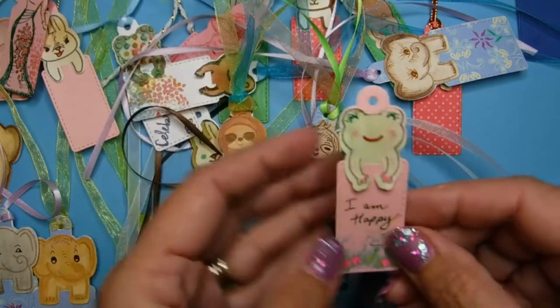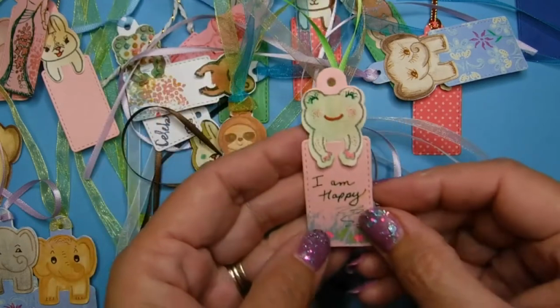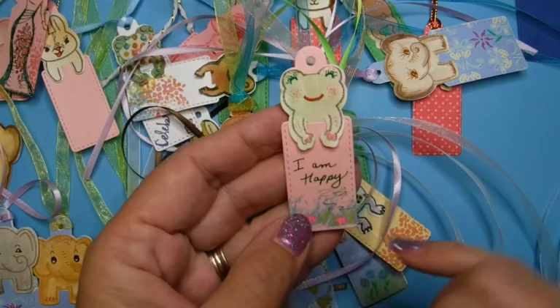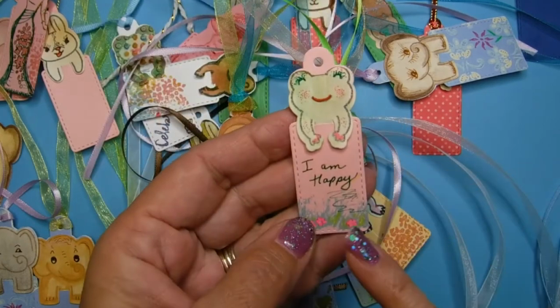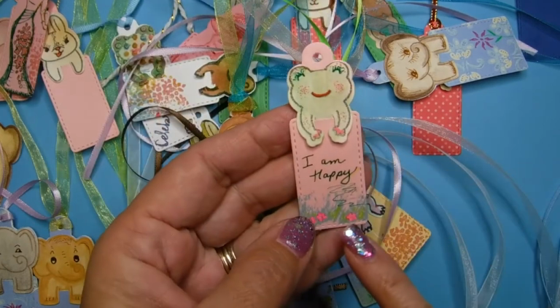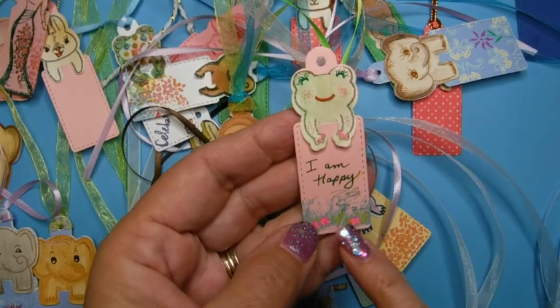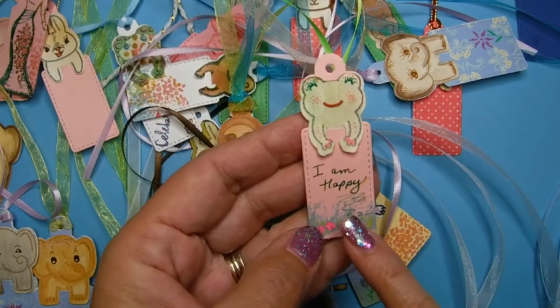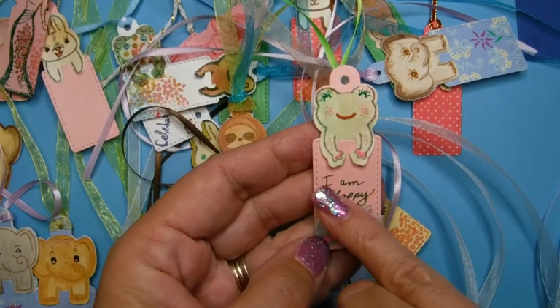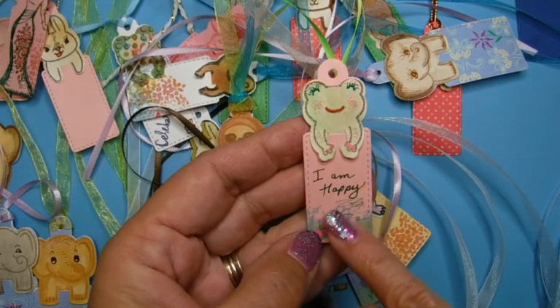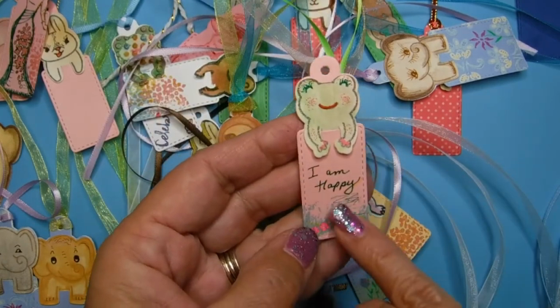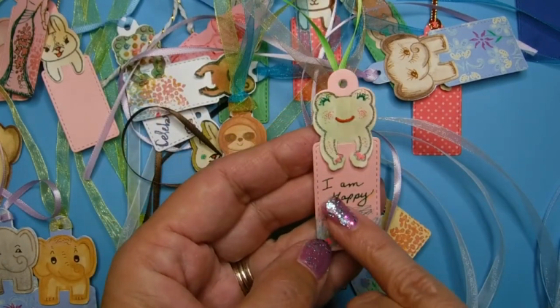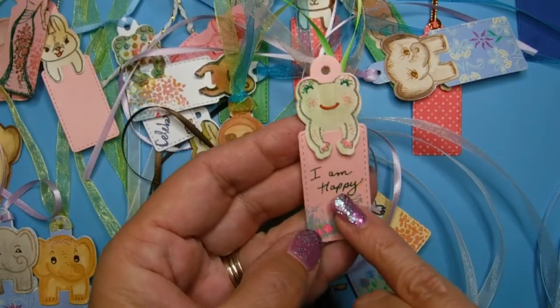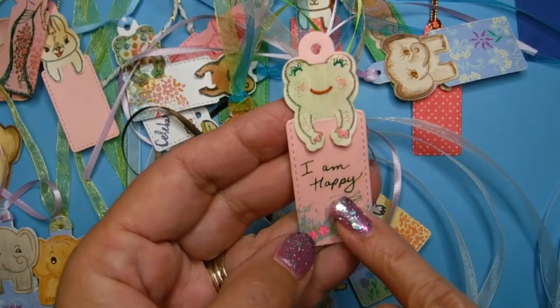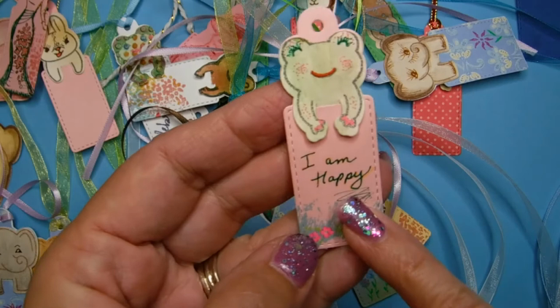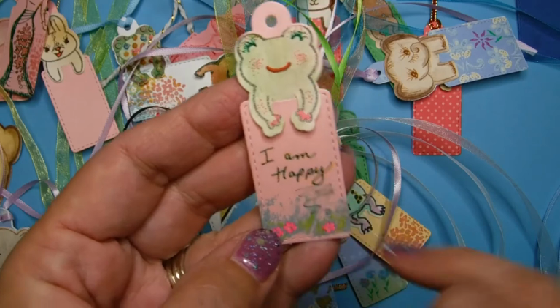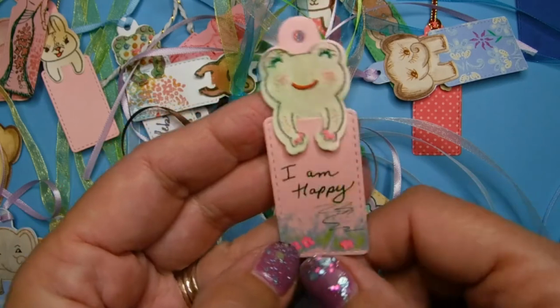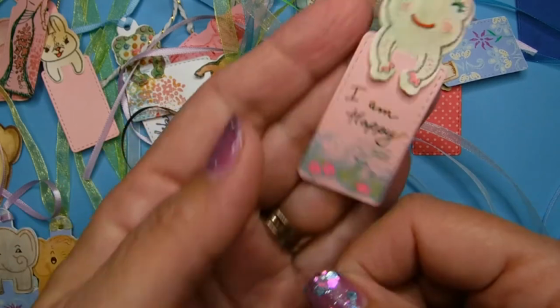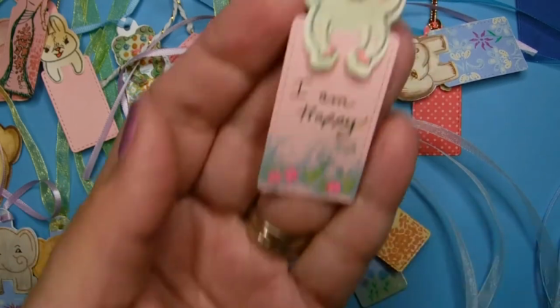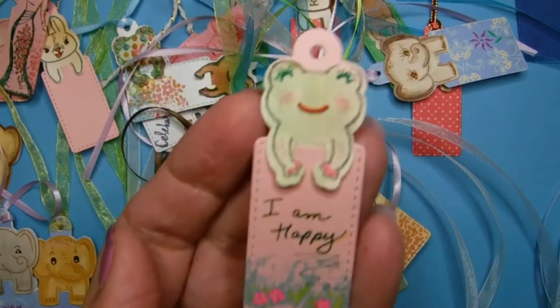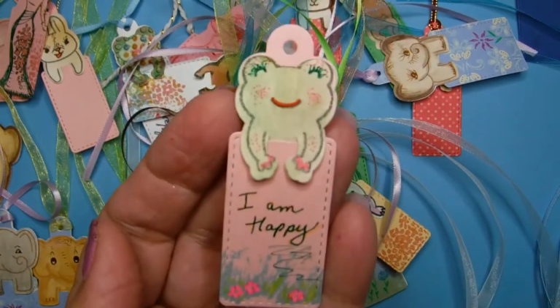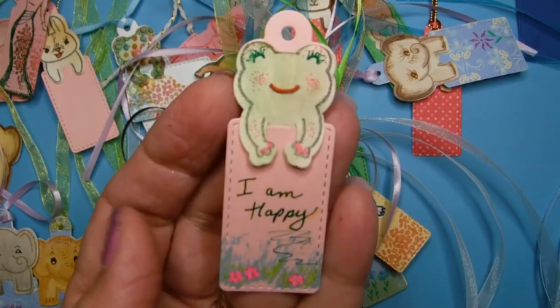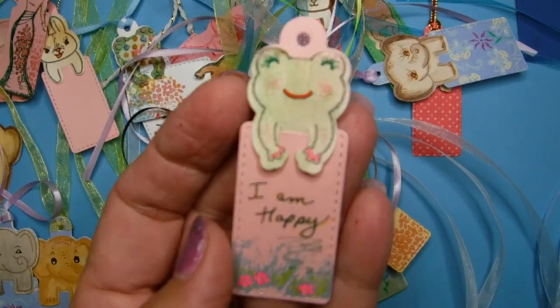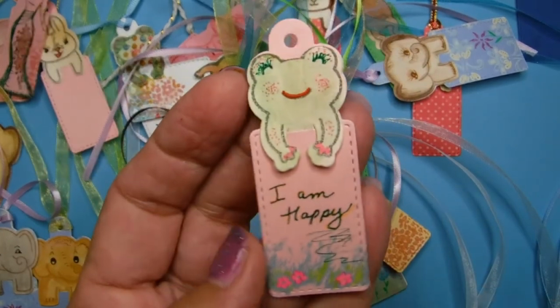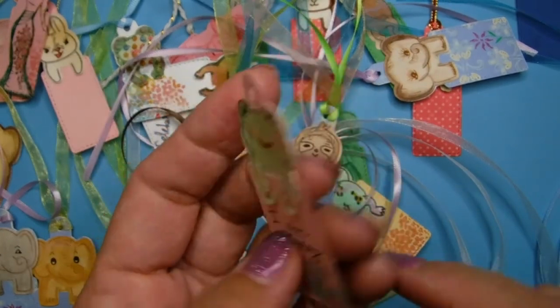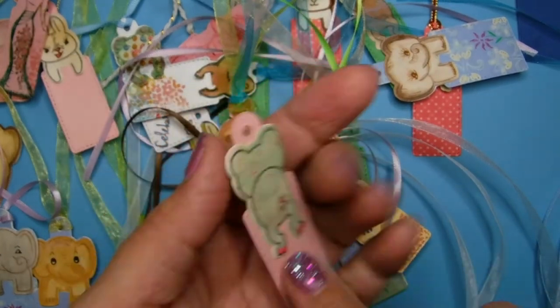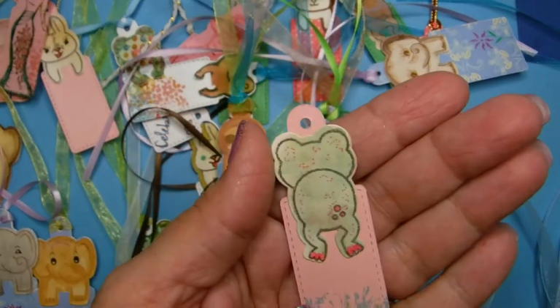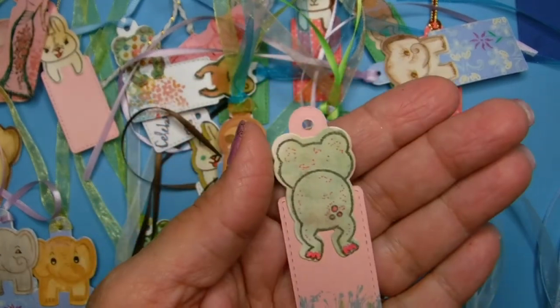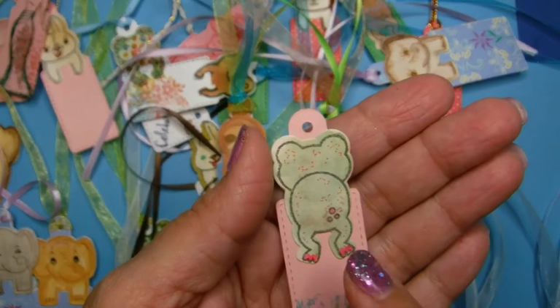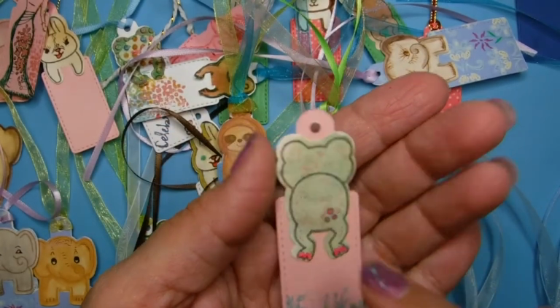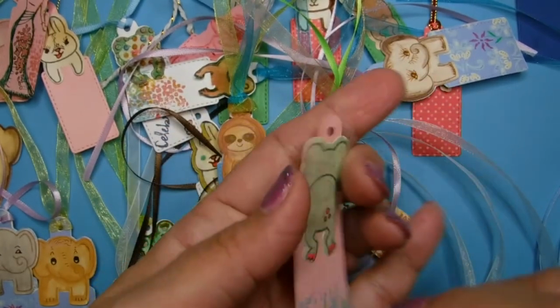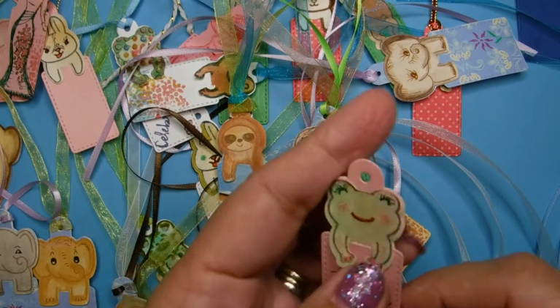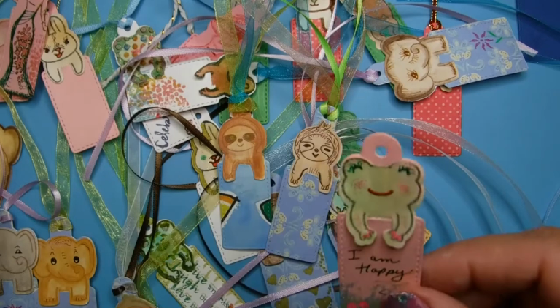You can always give something really cute — you can write on it. 'I am happy' — isn't that adorable? I just like this one a lot.